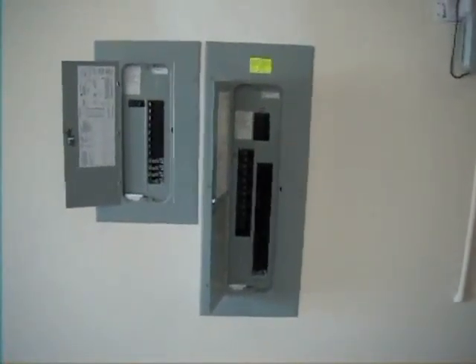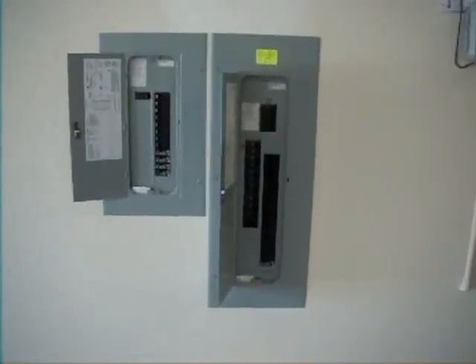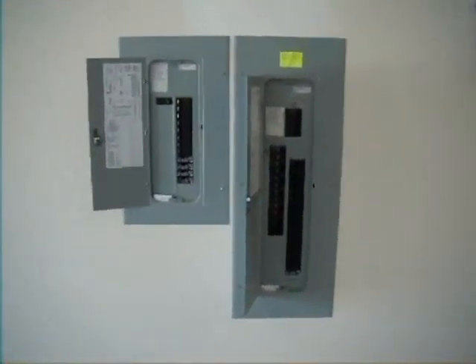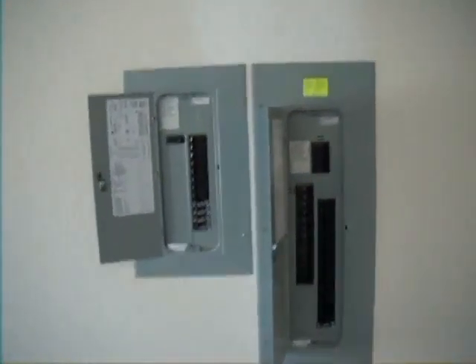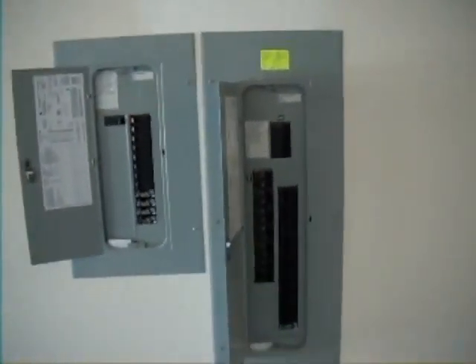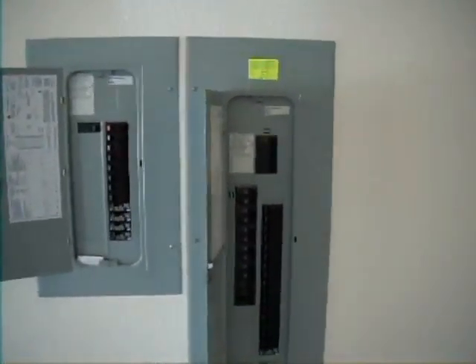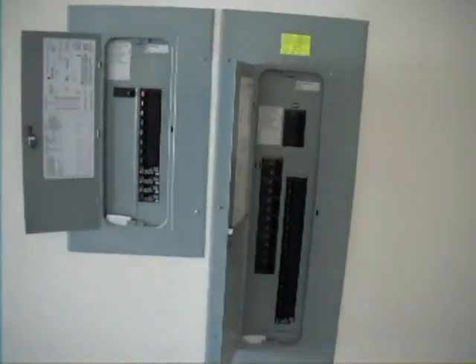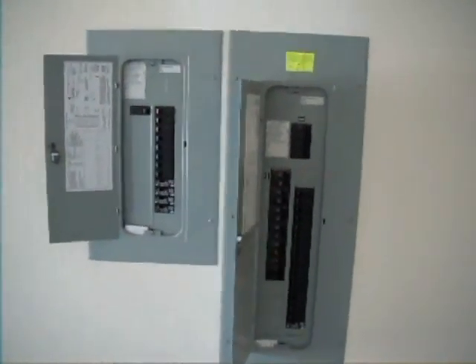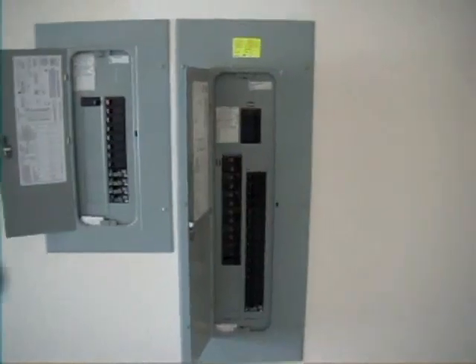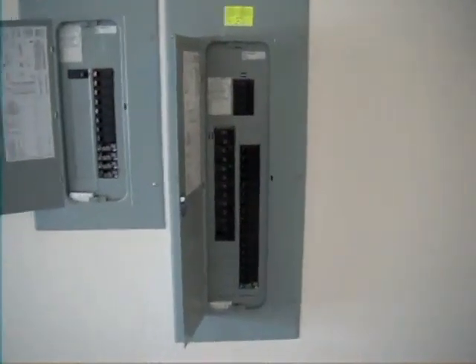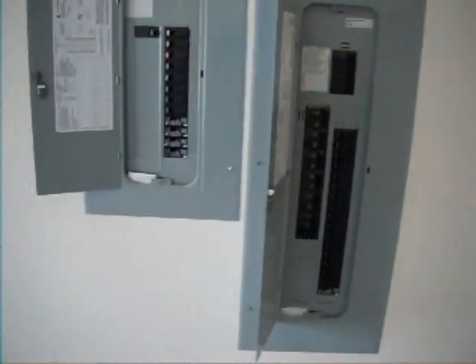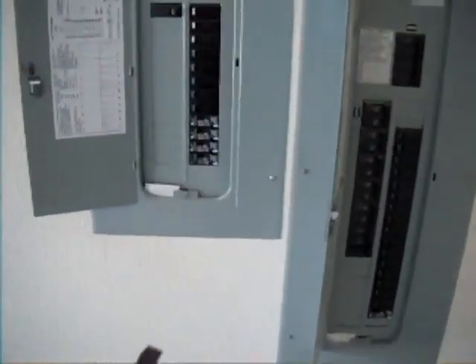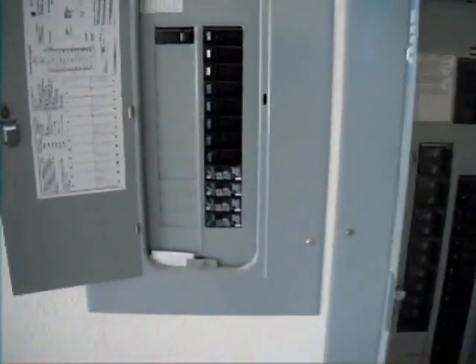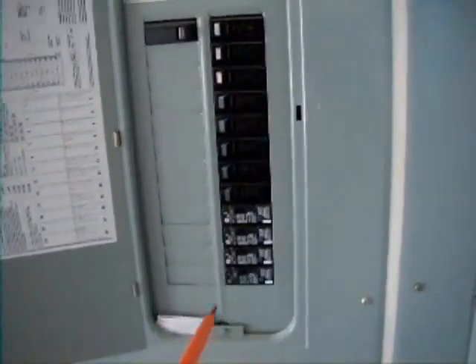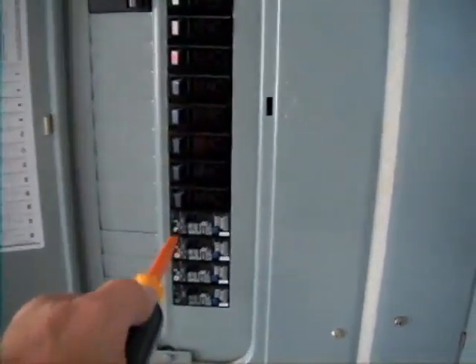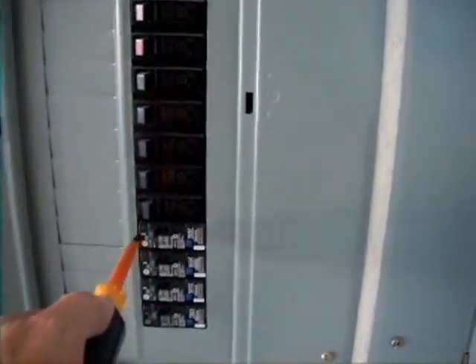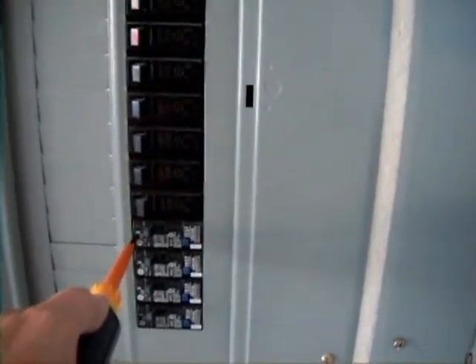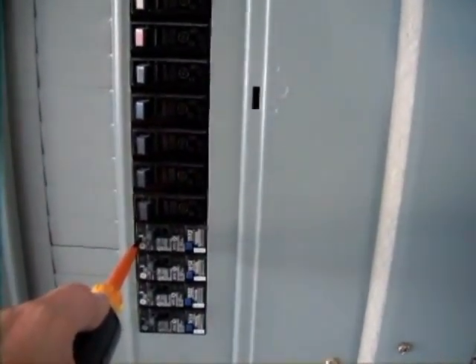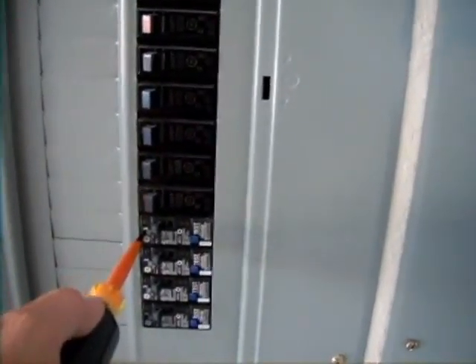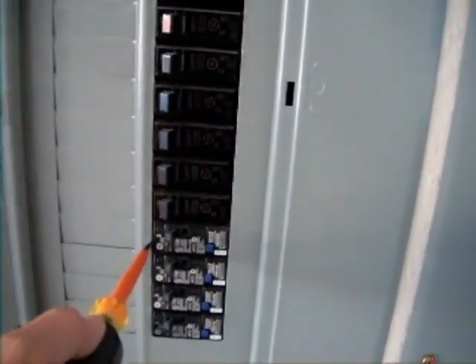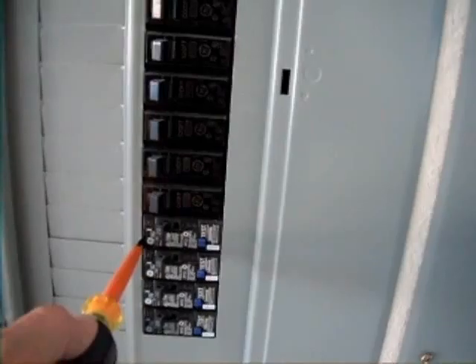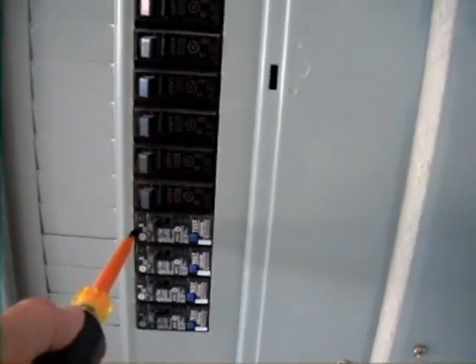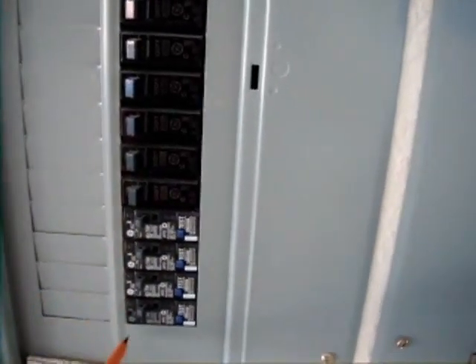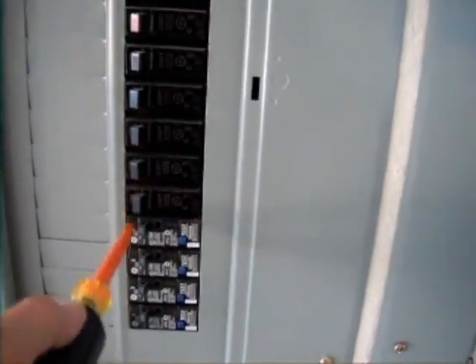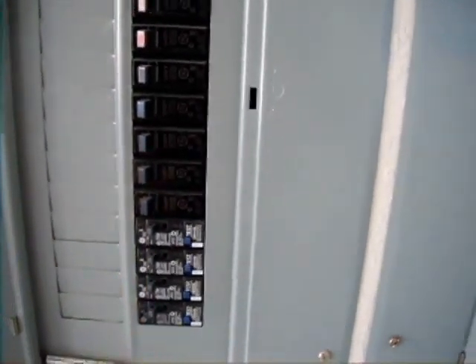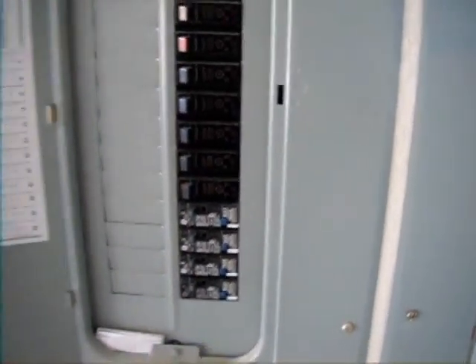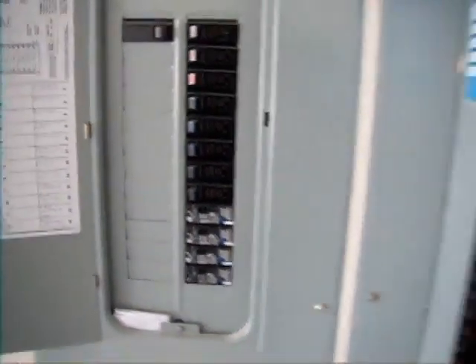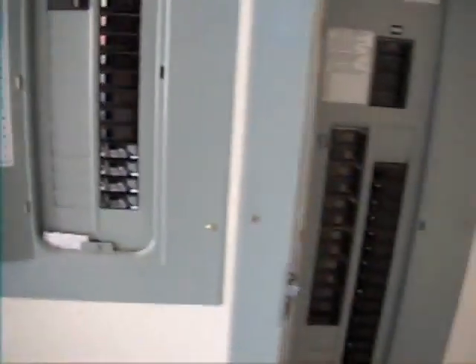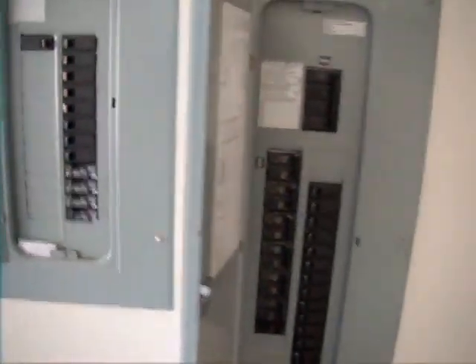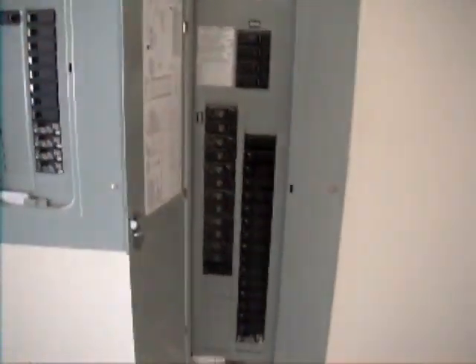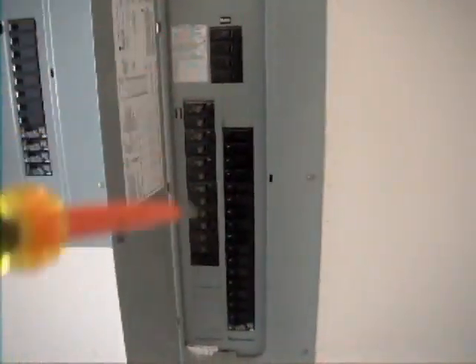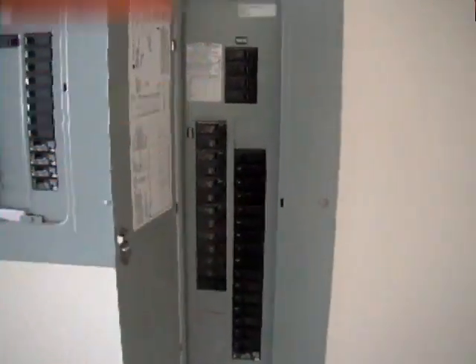This is the electrical panels — we have two panels. In this panel here we have the arc fault detectors; they're mandatory nowadays, there's one for every bedroom. And over here we have the main panel.